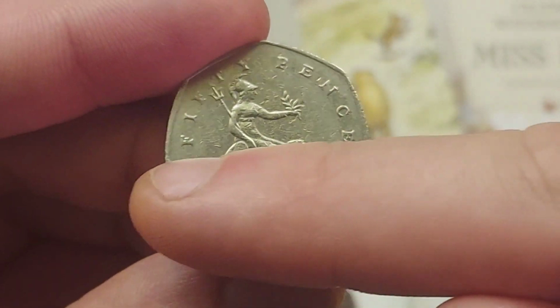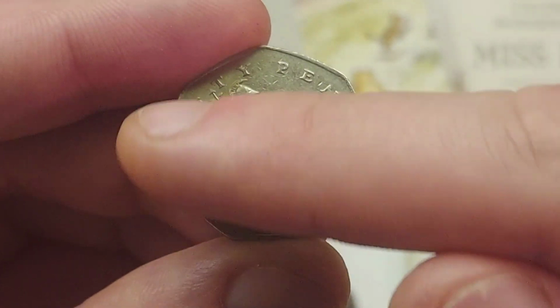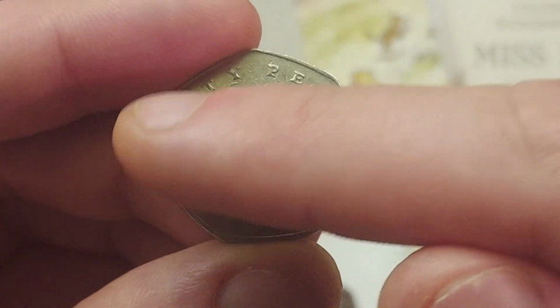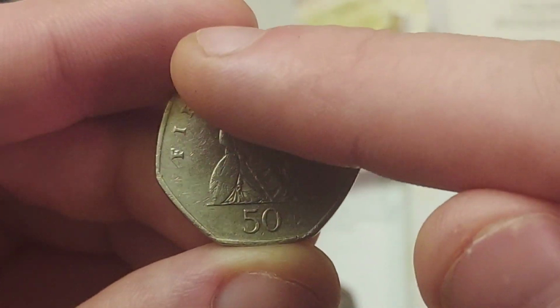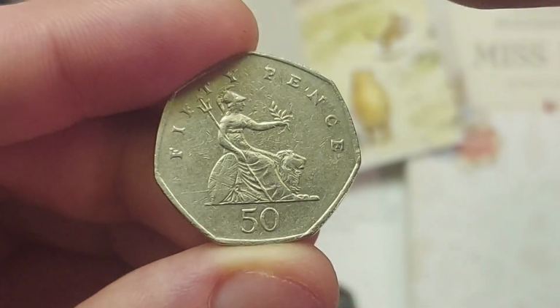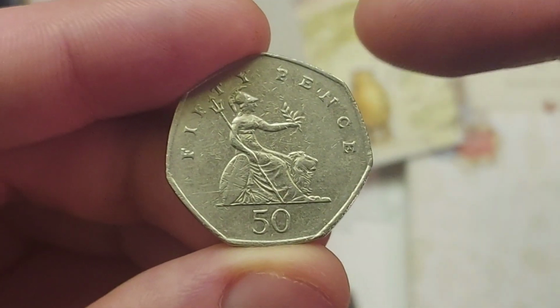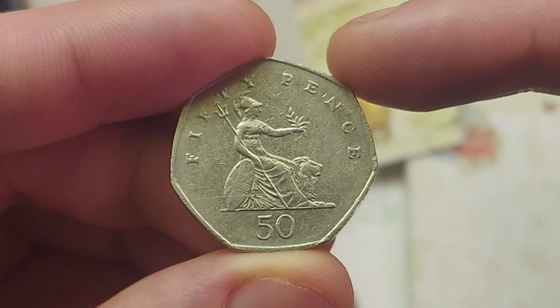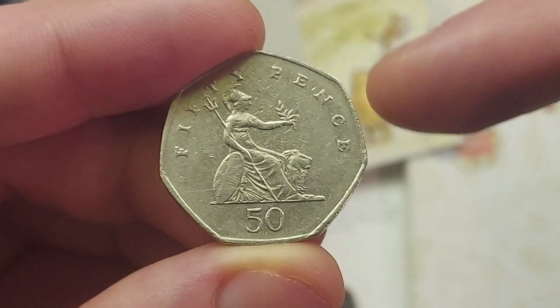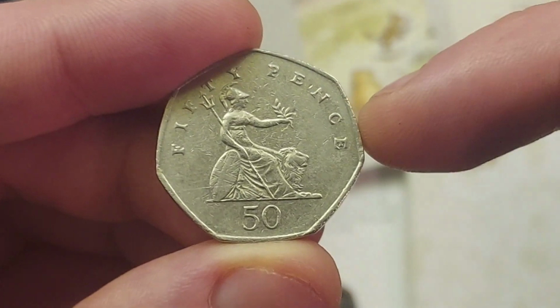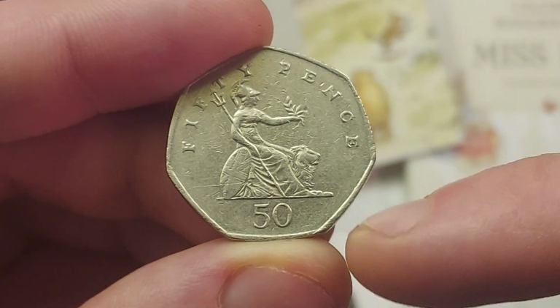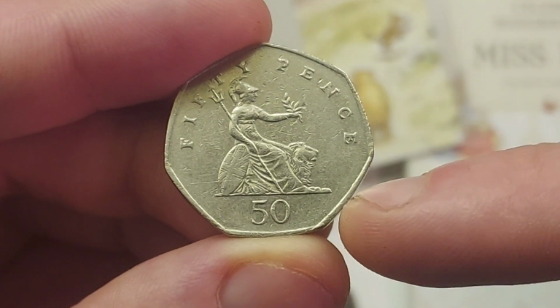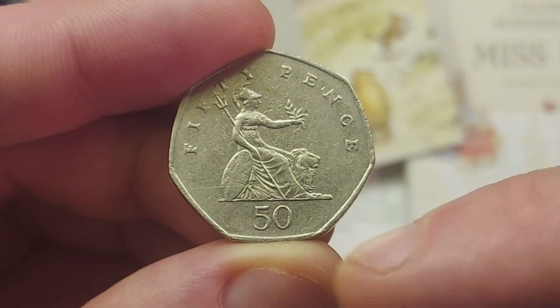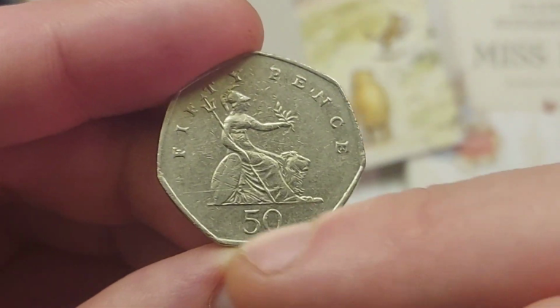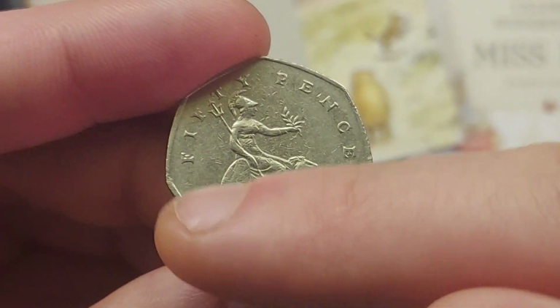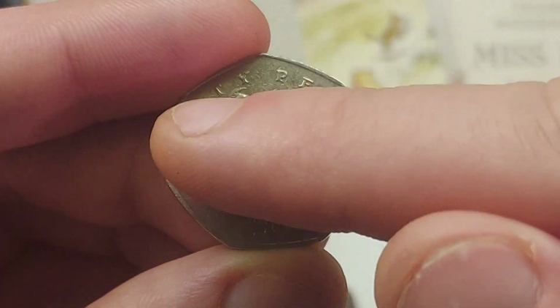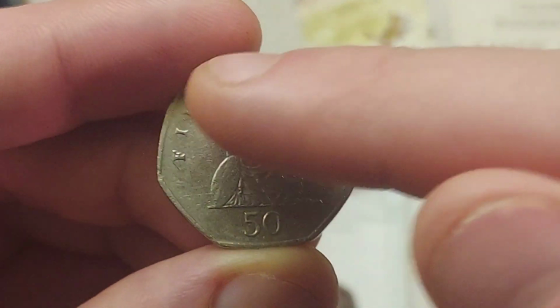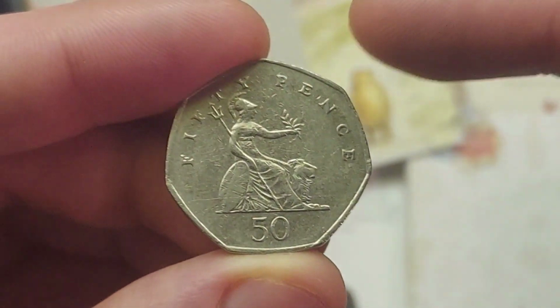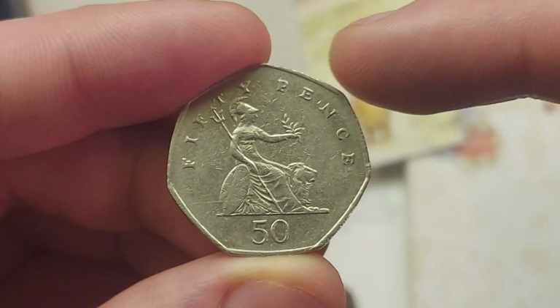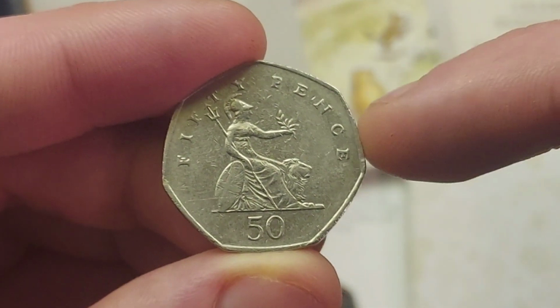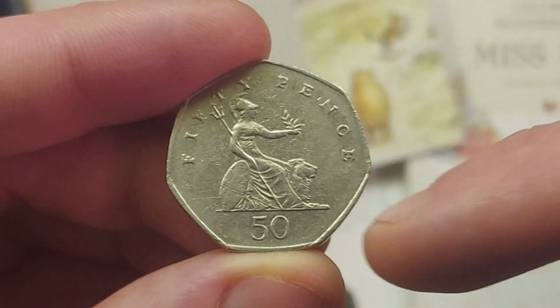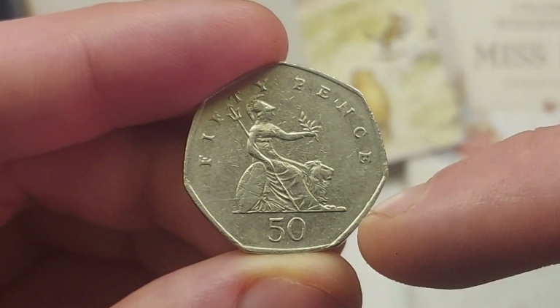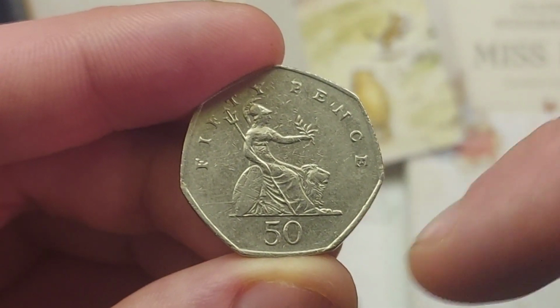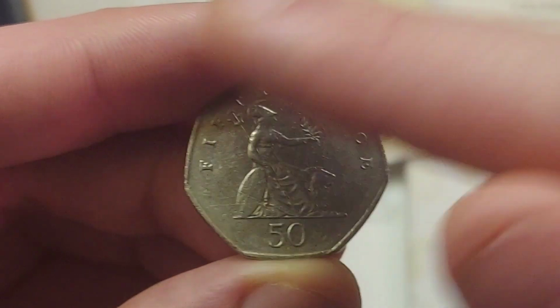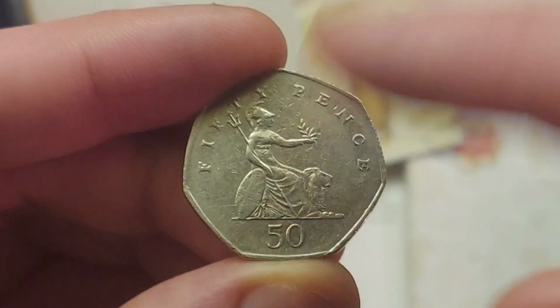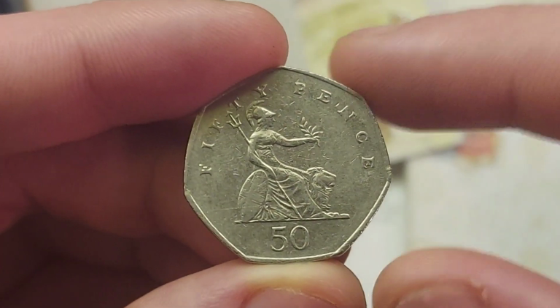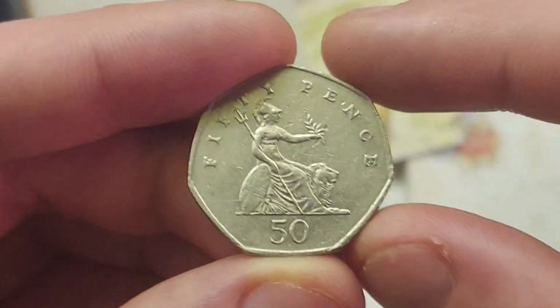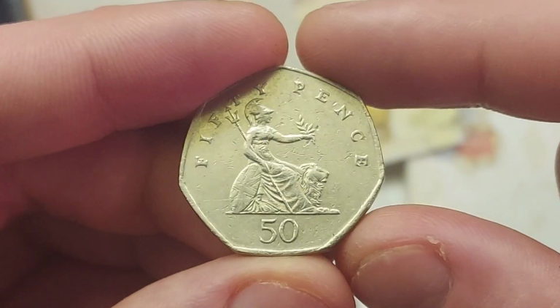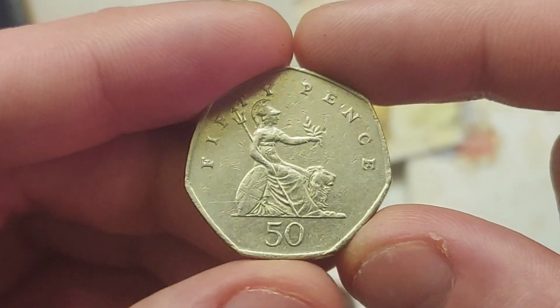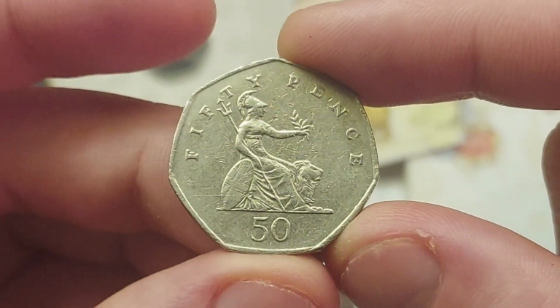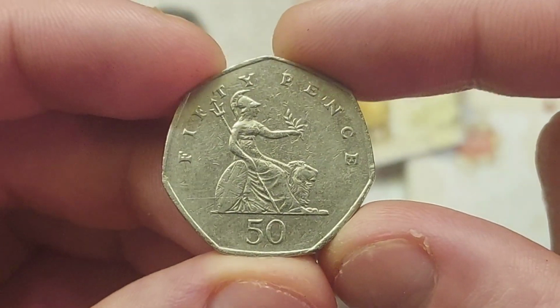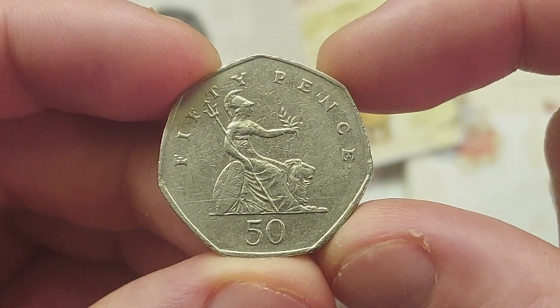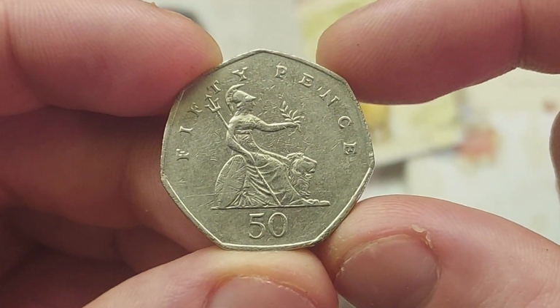However, it is a slightly different shape. It is actually an equilateral curve heptagon. It does have 7 sides, and that therefore means that it has a curve of constant width.